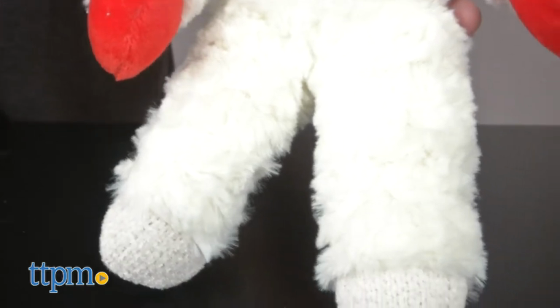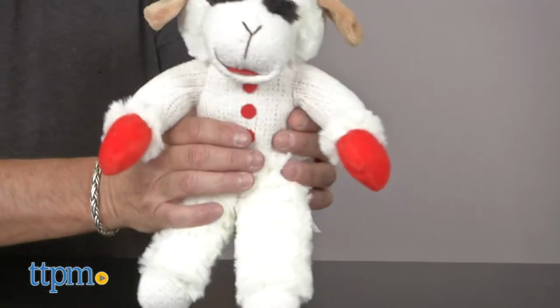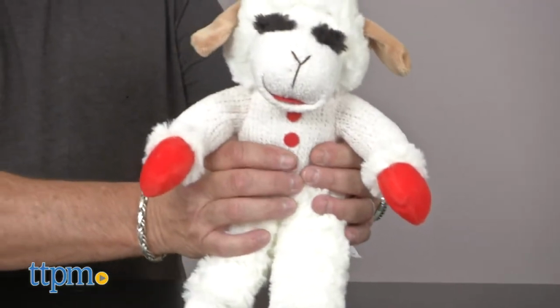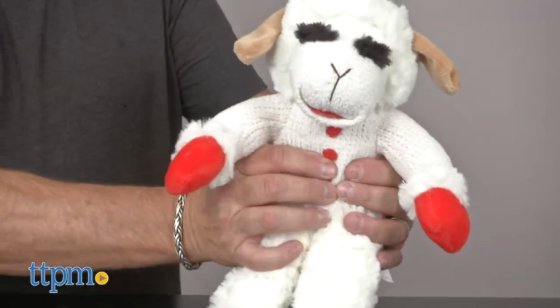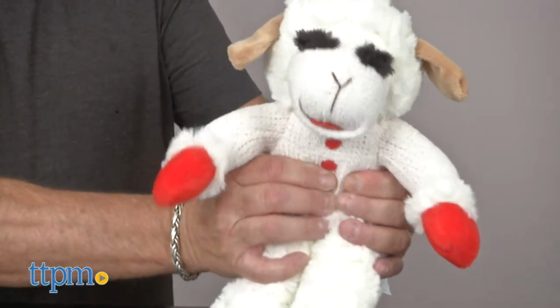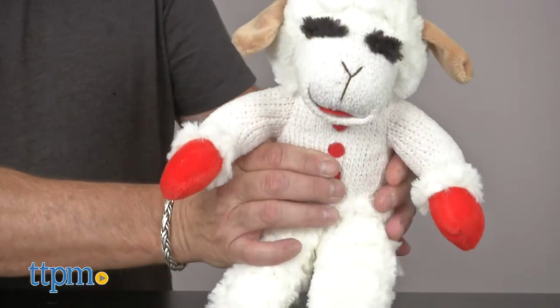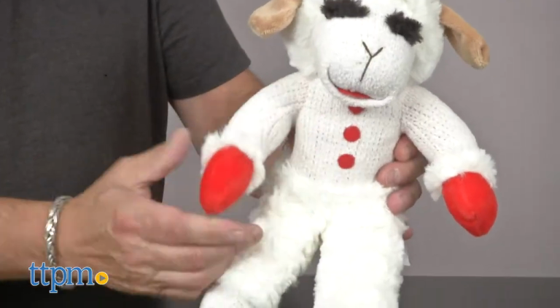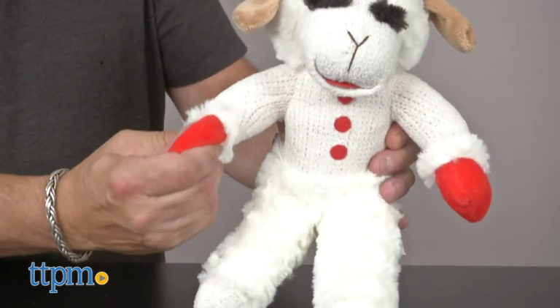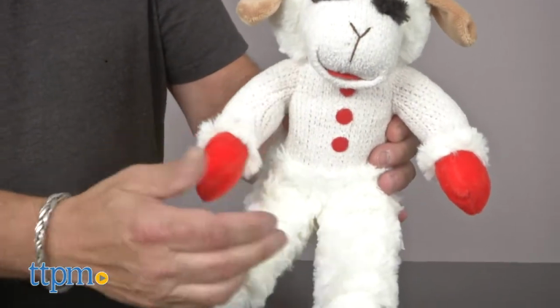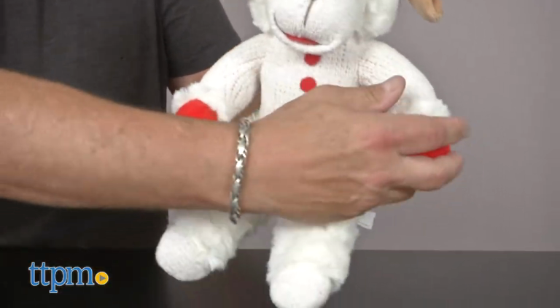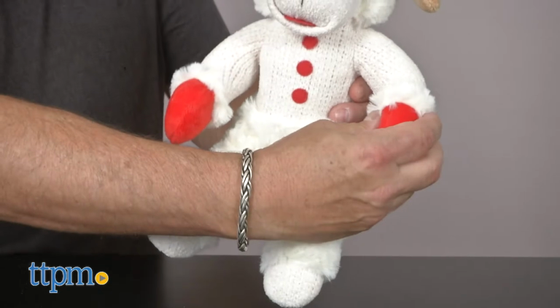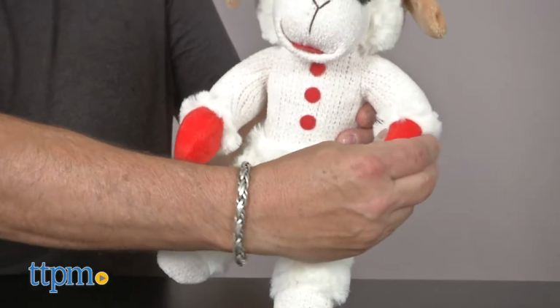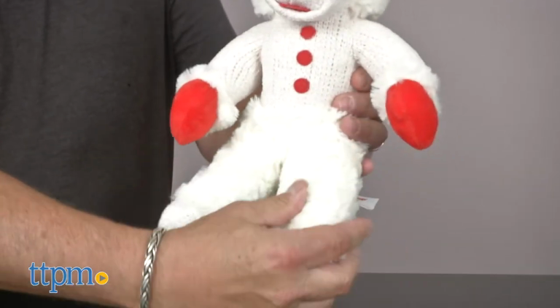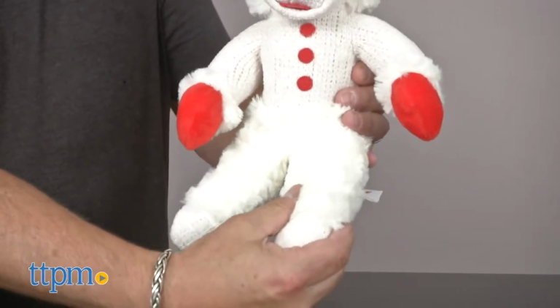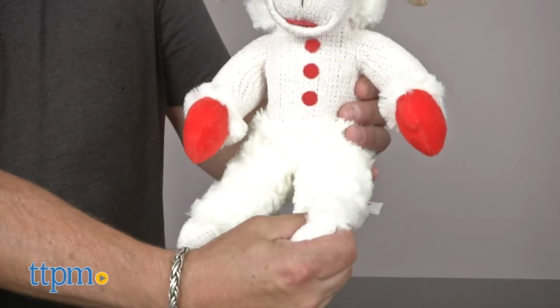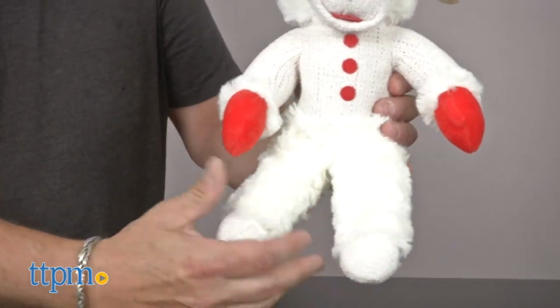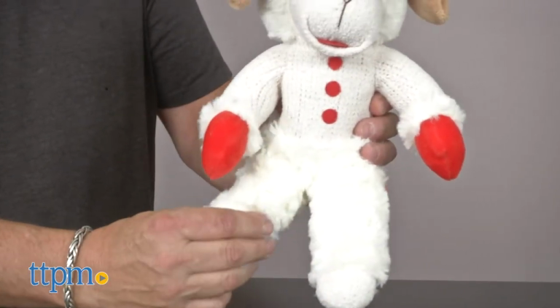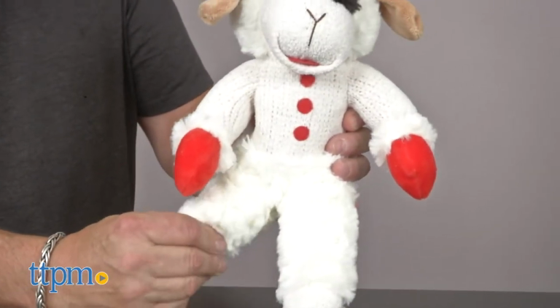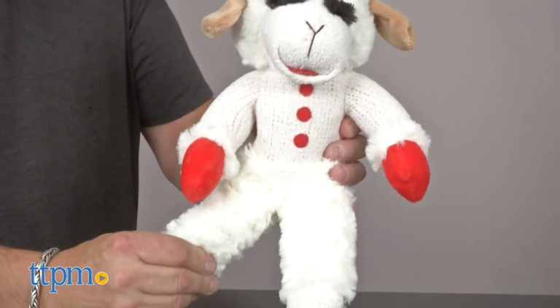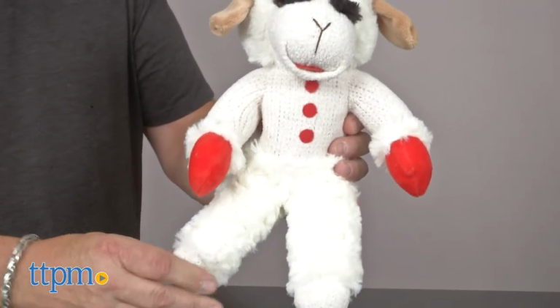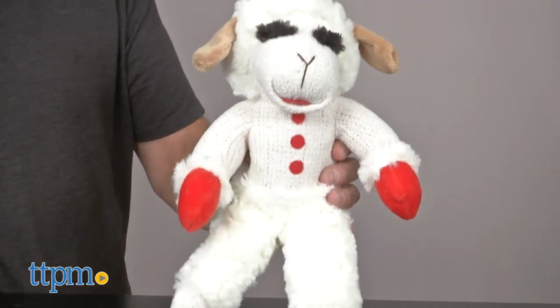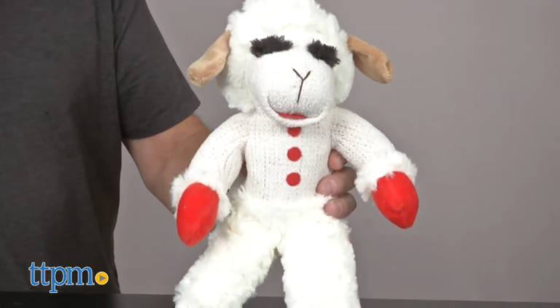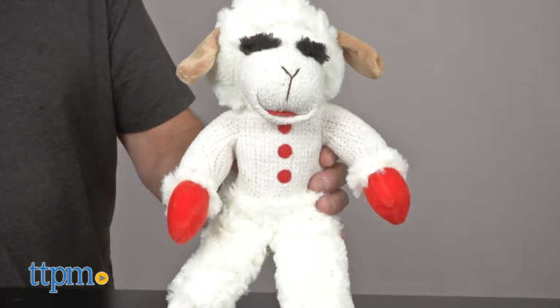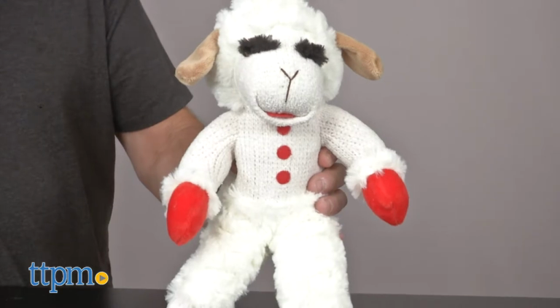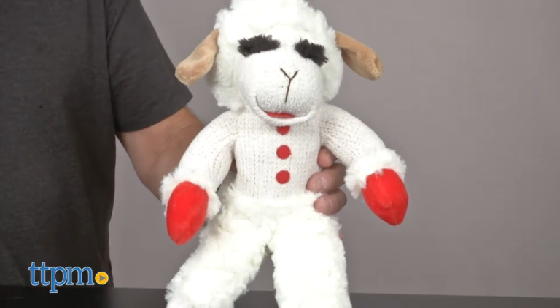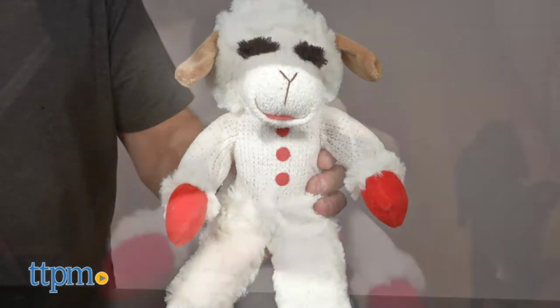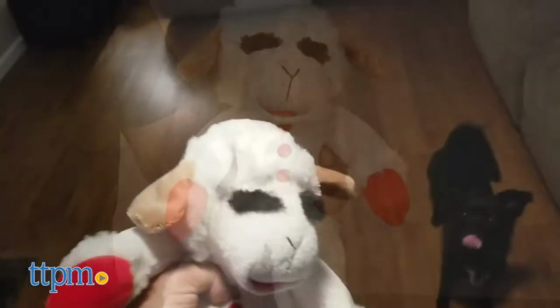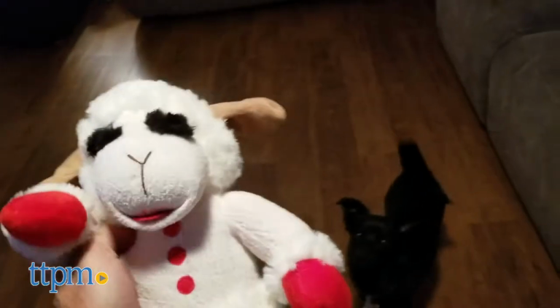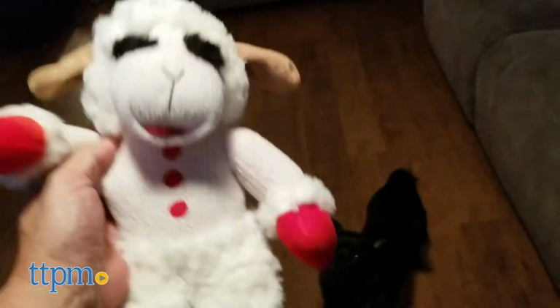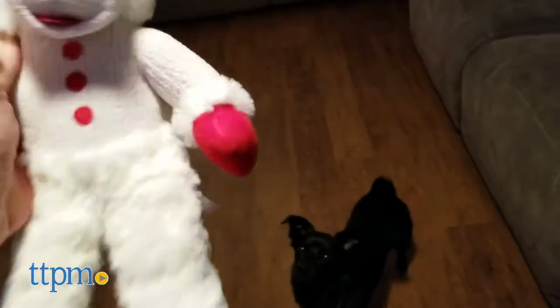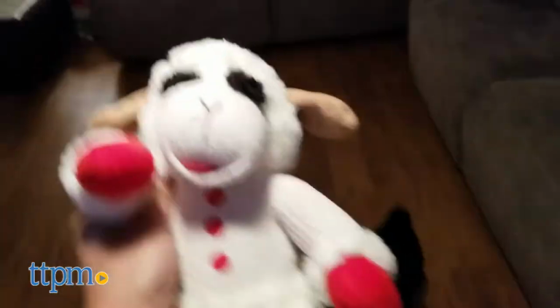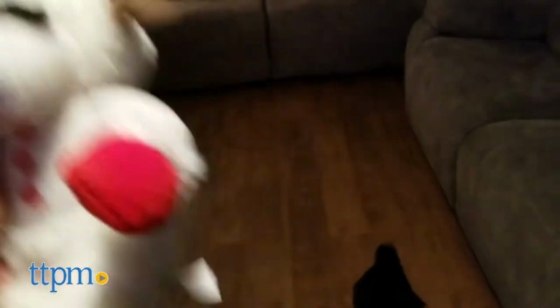Count them — one, two, three, four, five. One in the body and four in the hooves of the lamb.